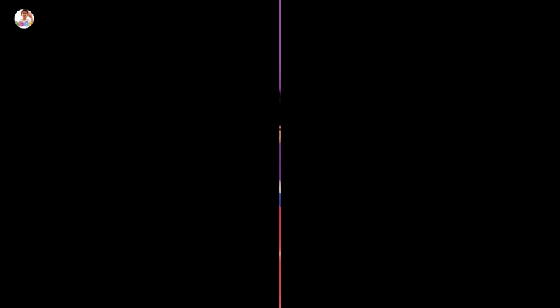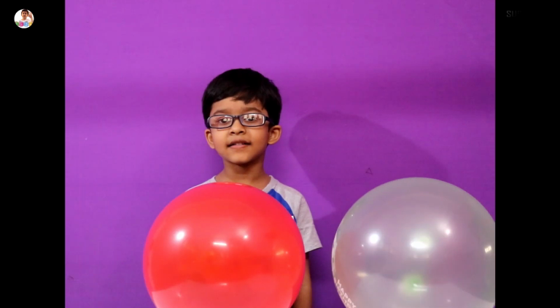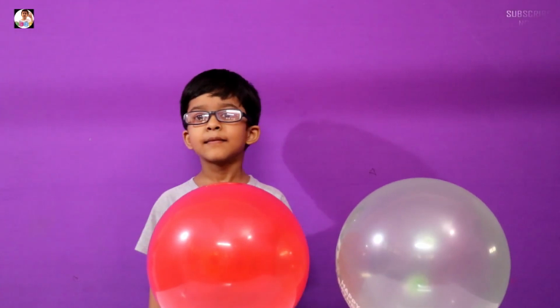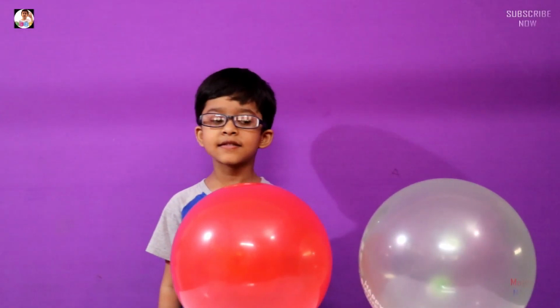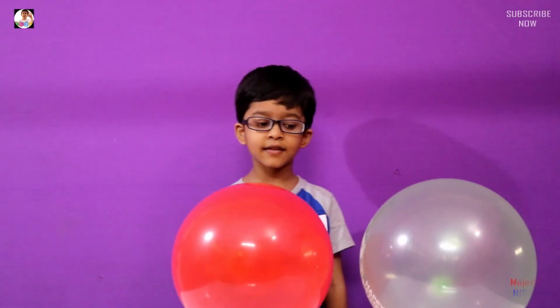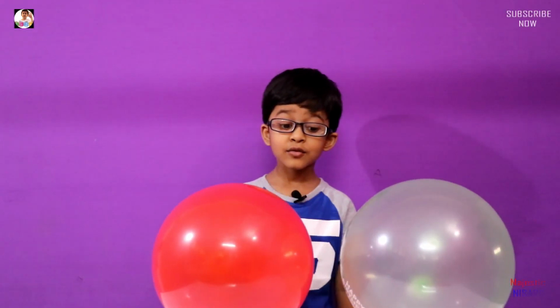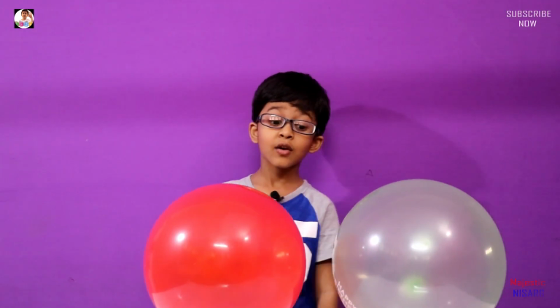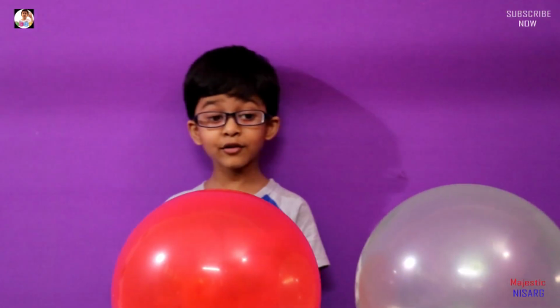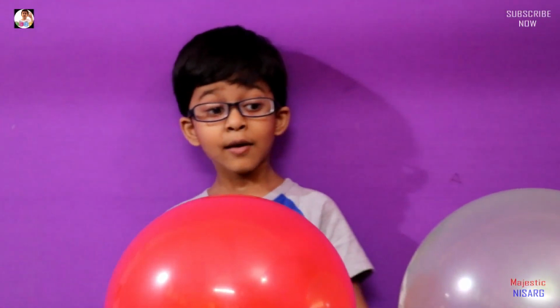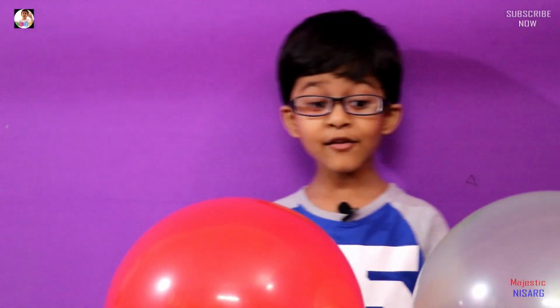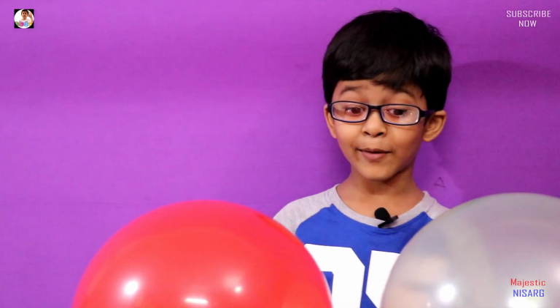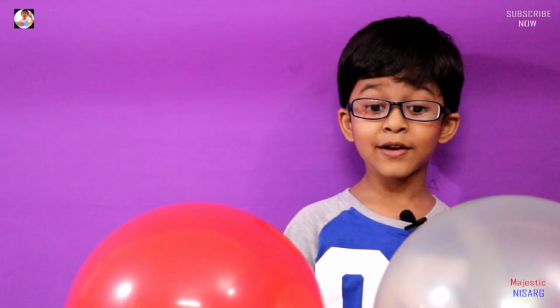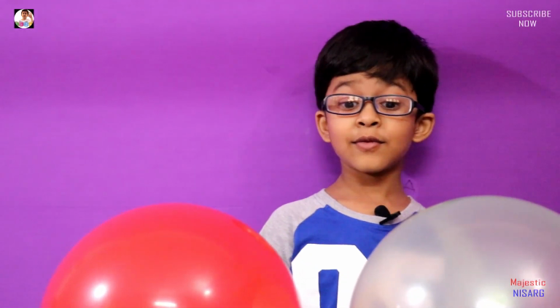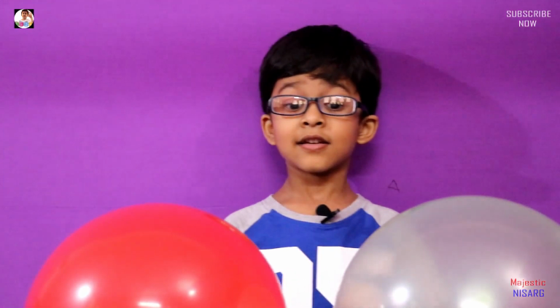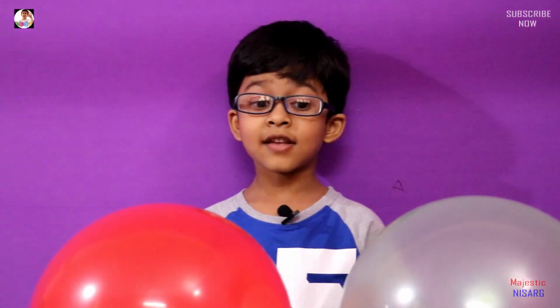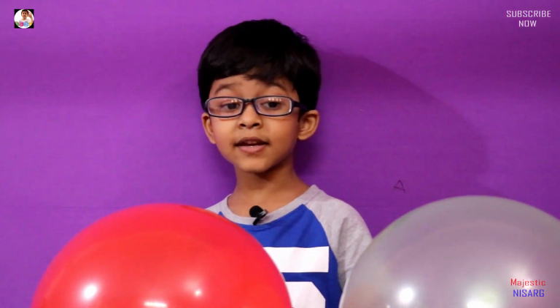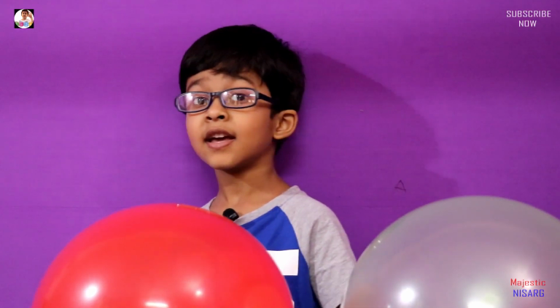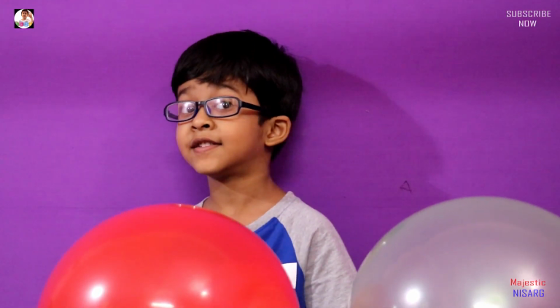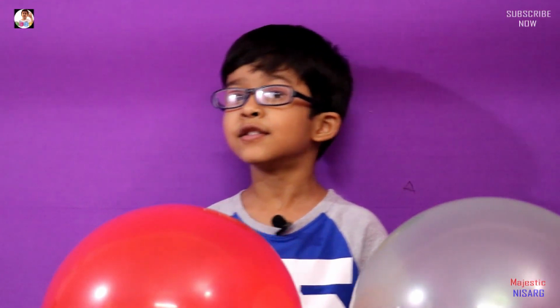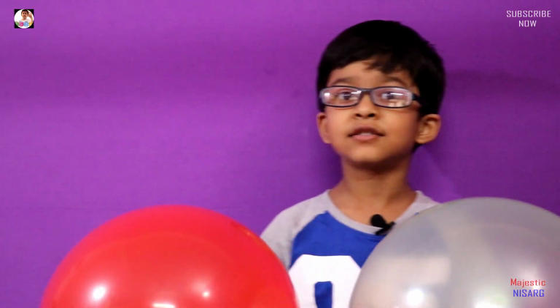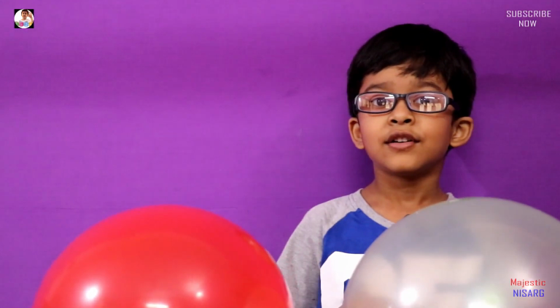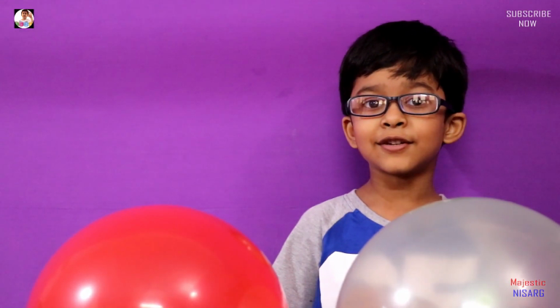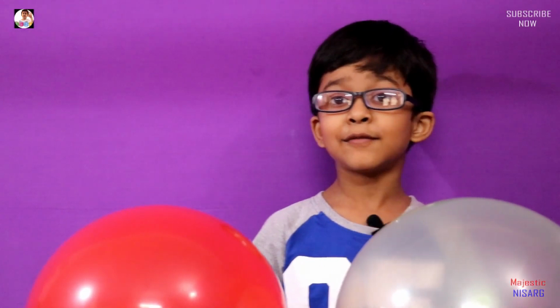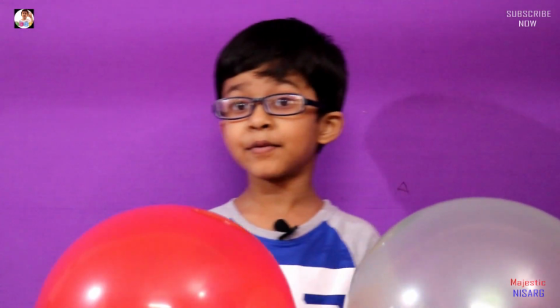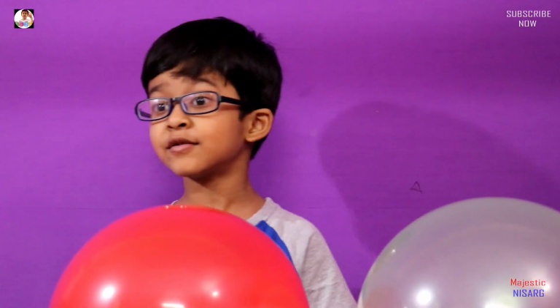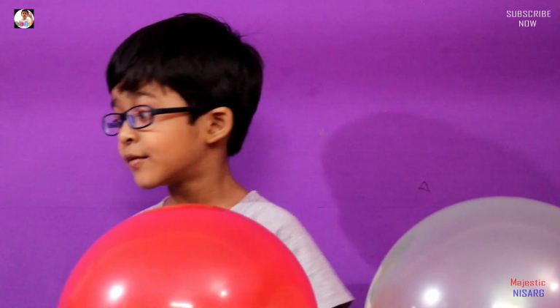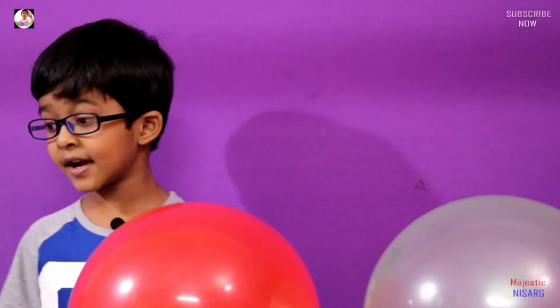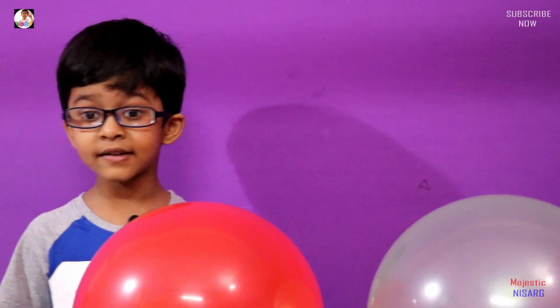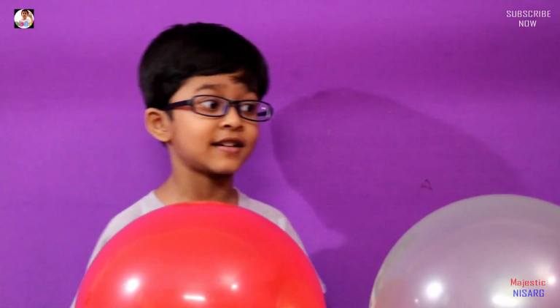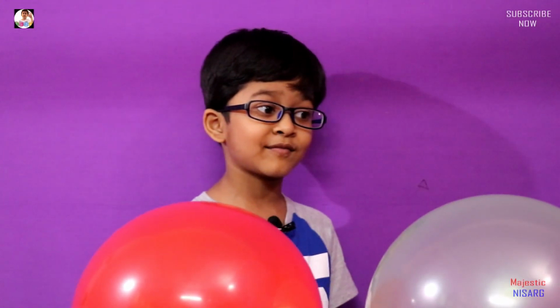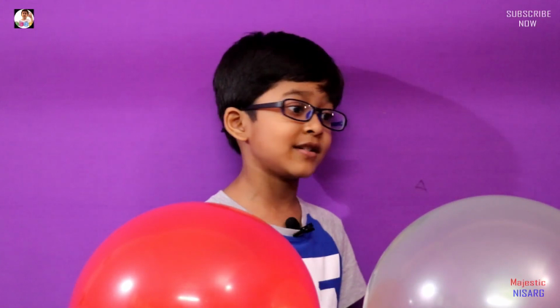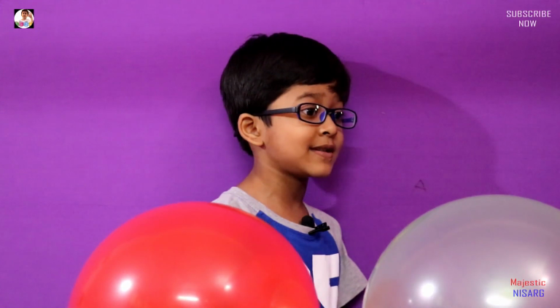Hi guys, Magistines again. Today we are doing balloon popping with something else. You guys, you can pop balloons with everything — kind of everything.